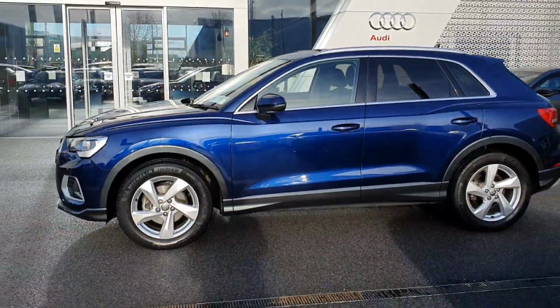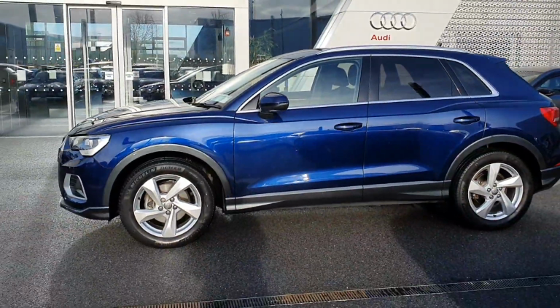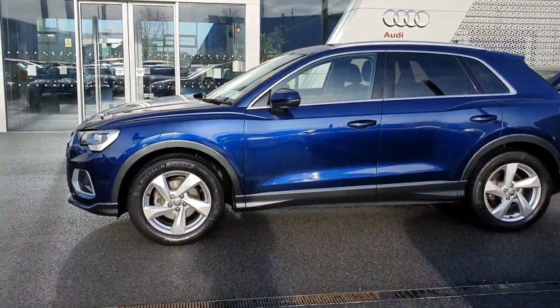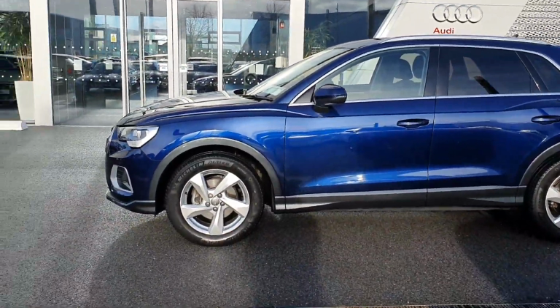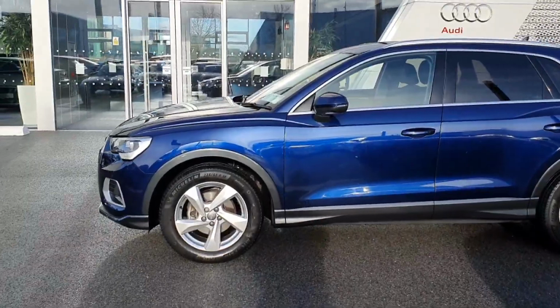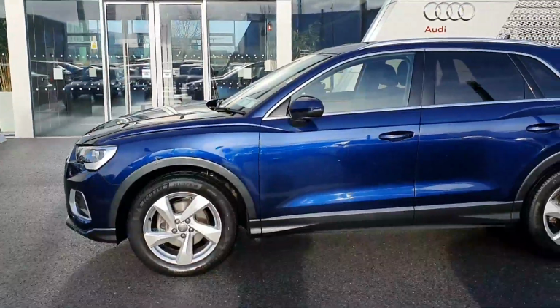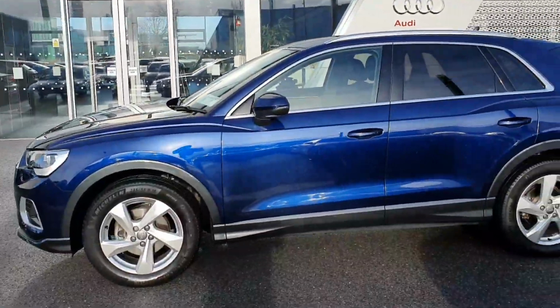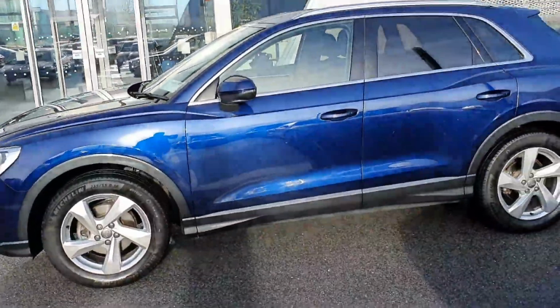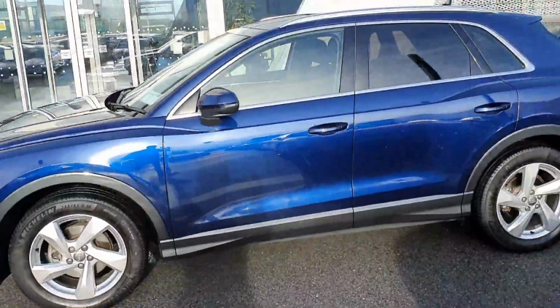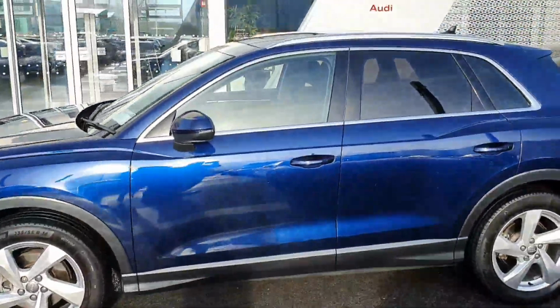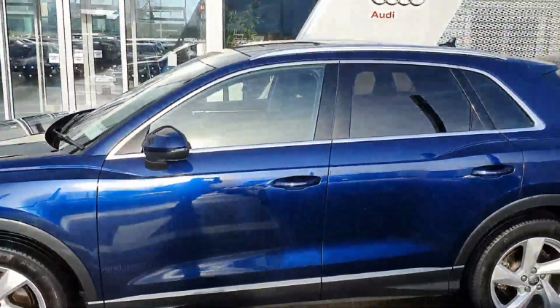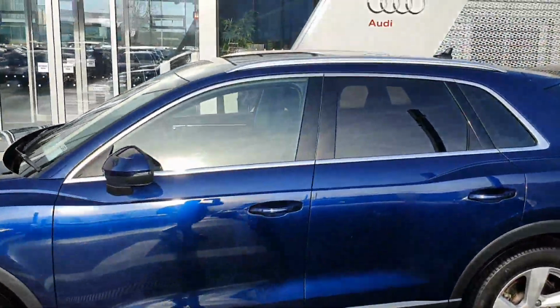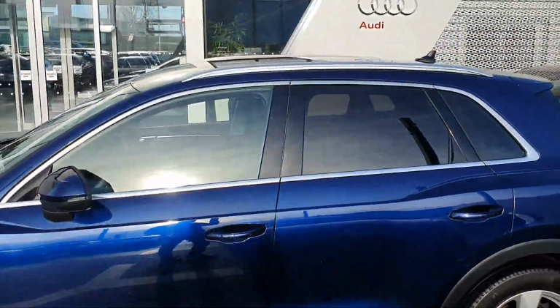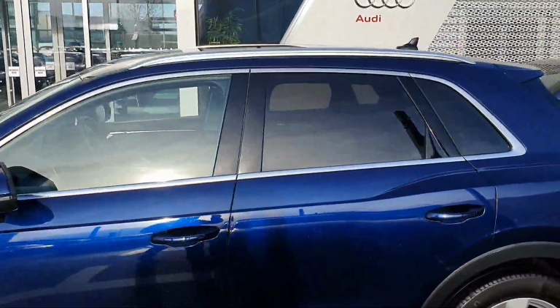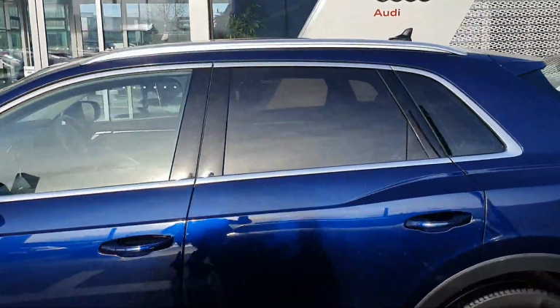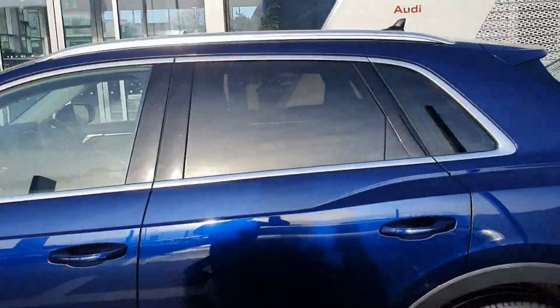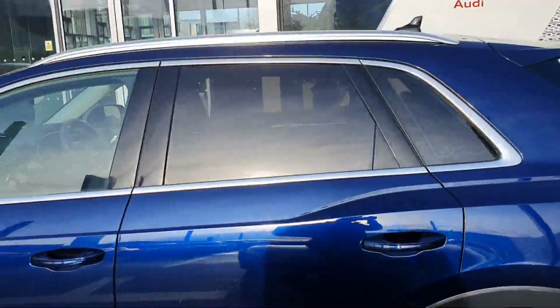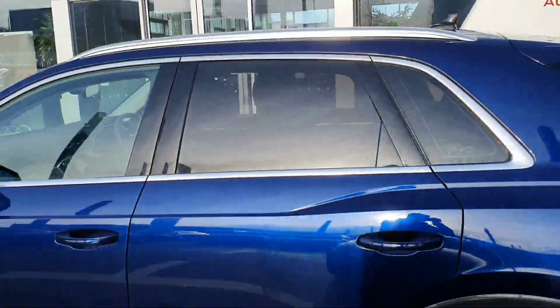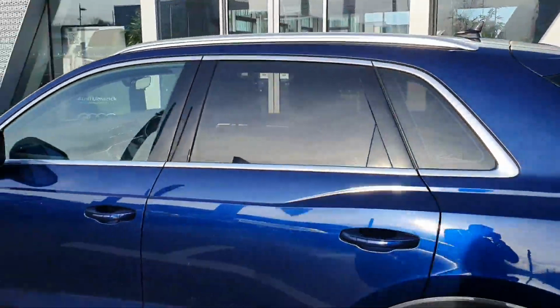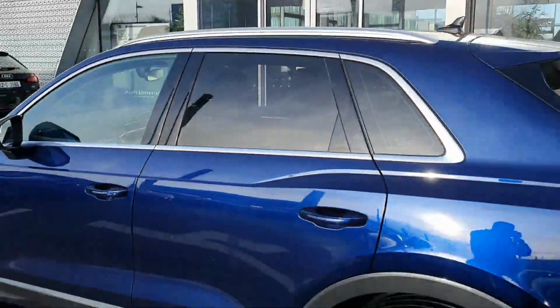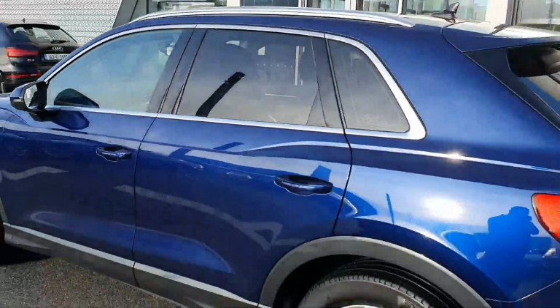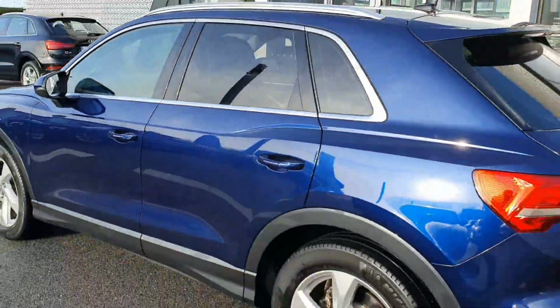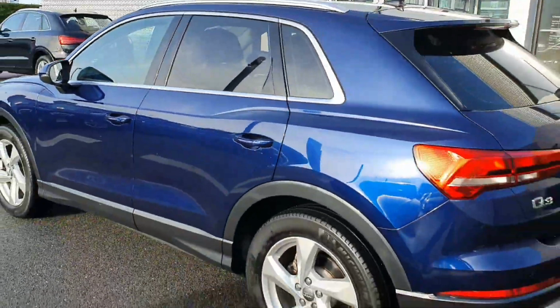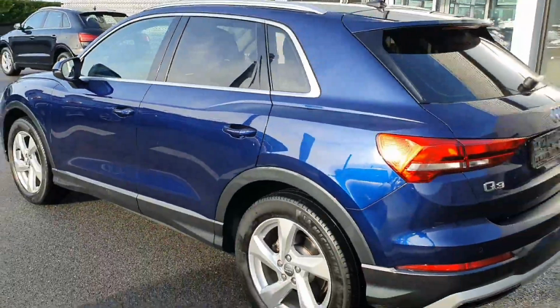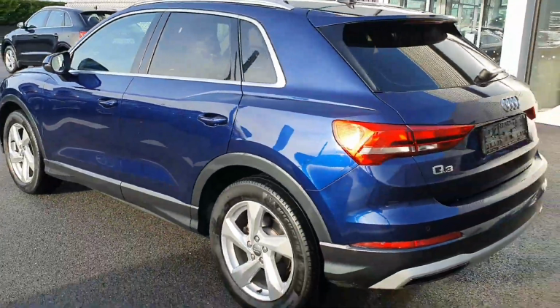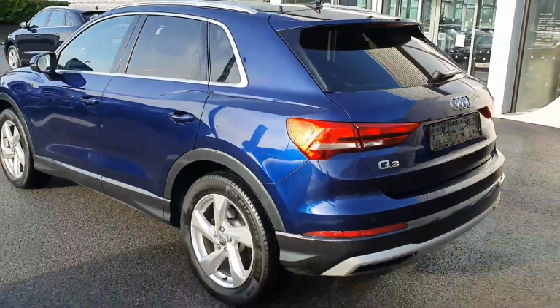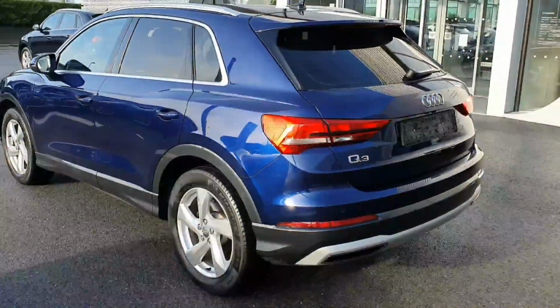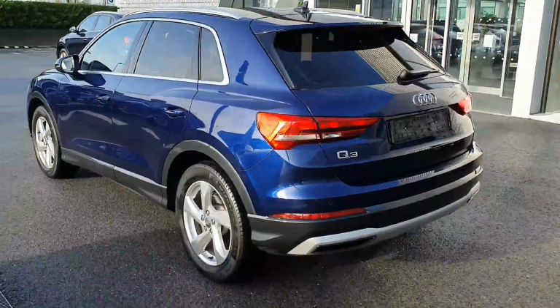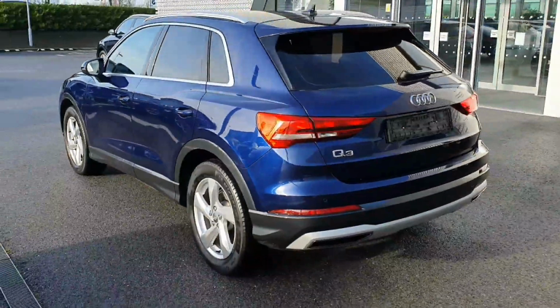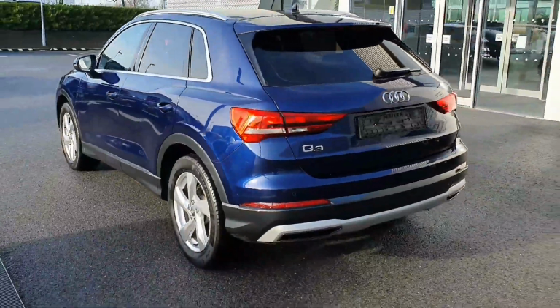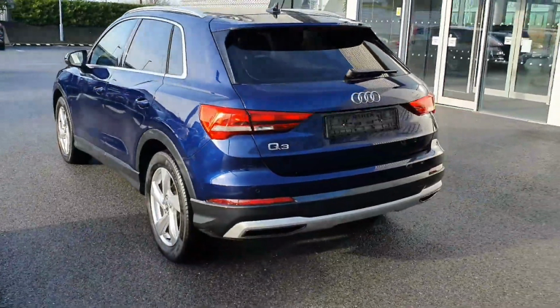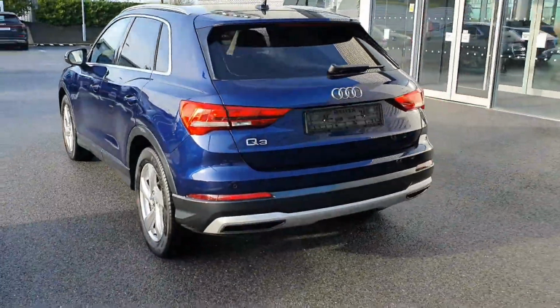There's a real nice contrasting Manhattan grey around the arches, chrome roof rails, and rear privacy glass. This car is going to come with a 12-month Audi Proof Plus warranty.